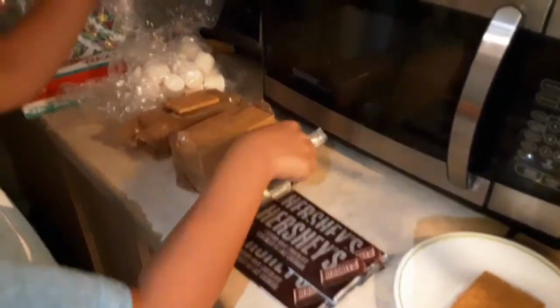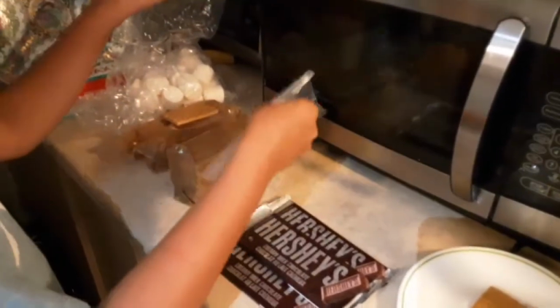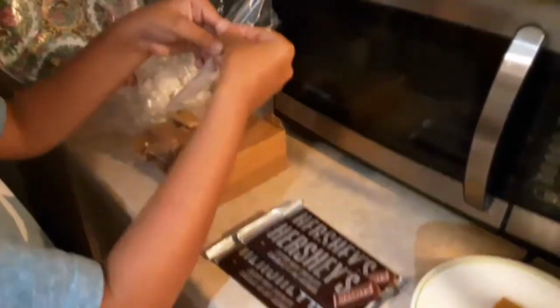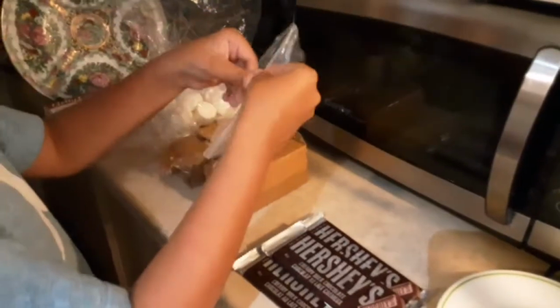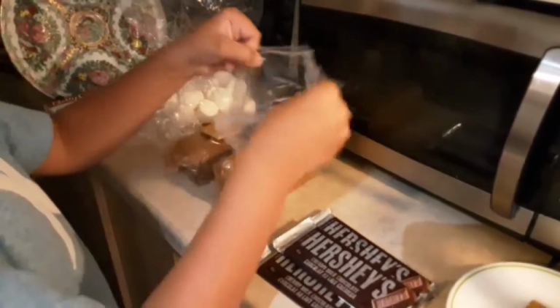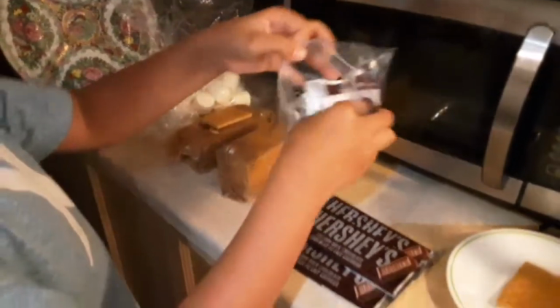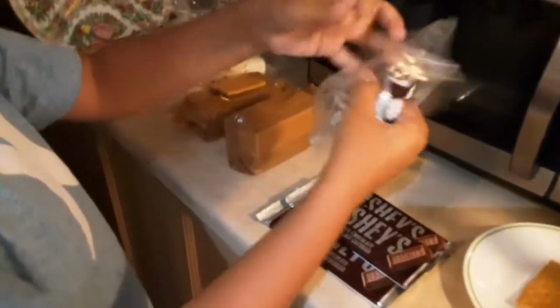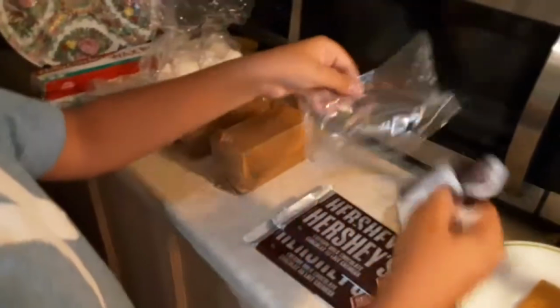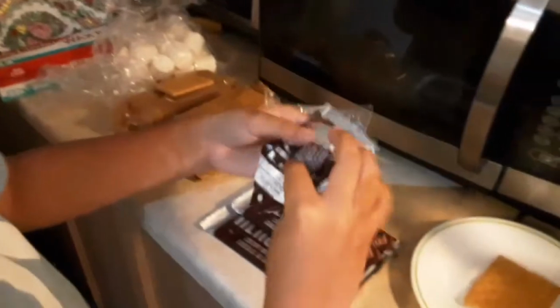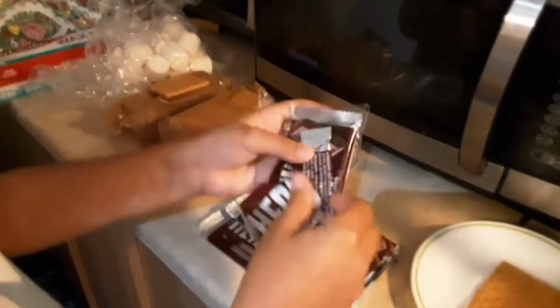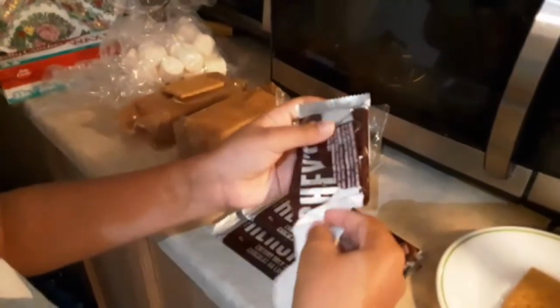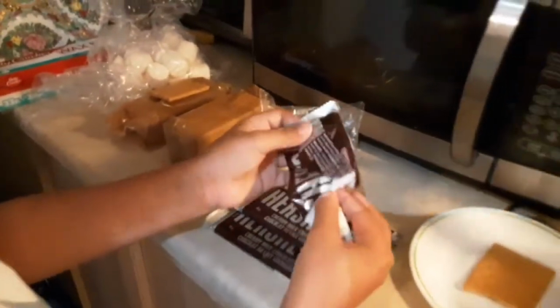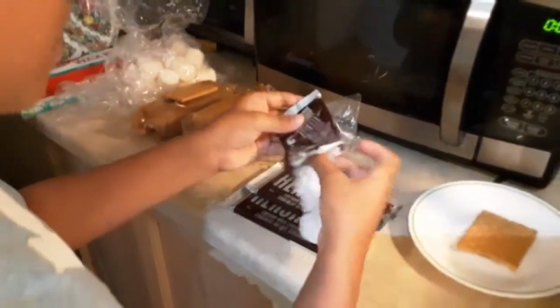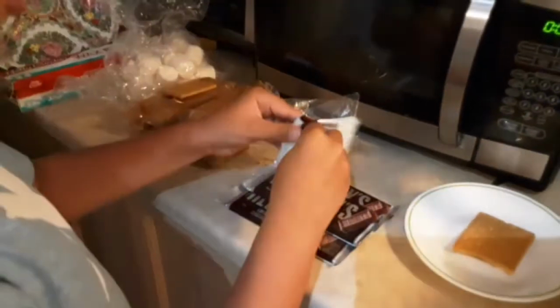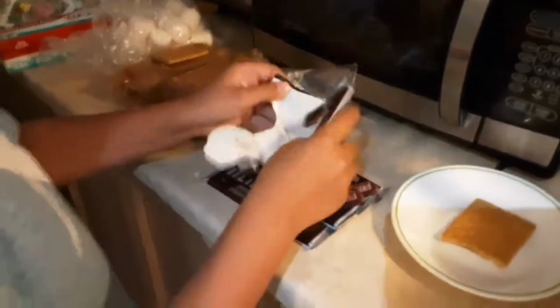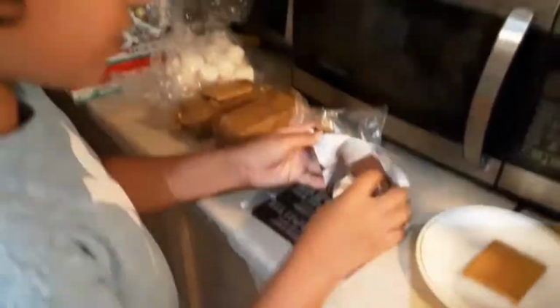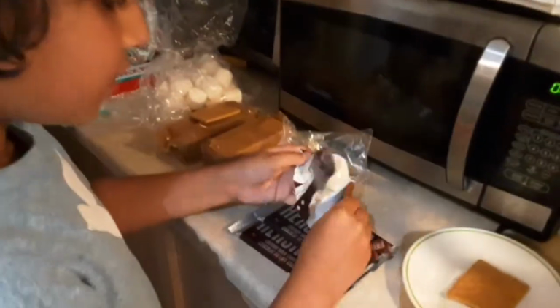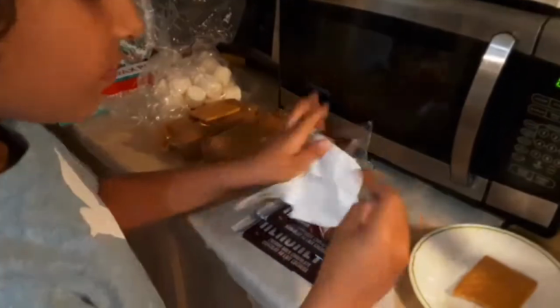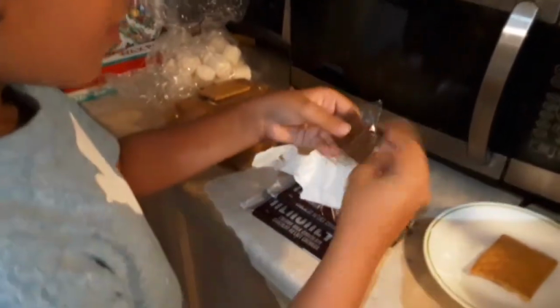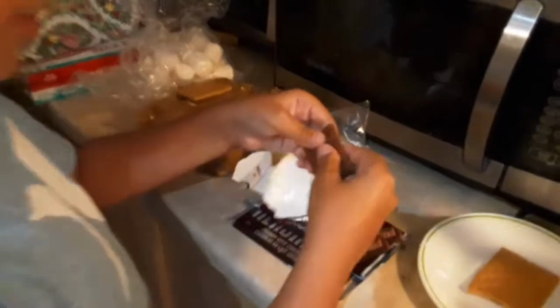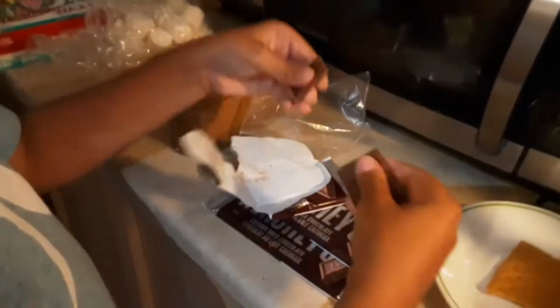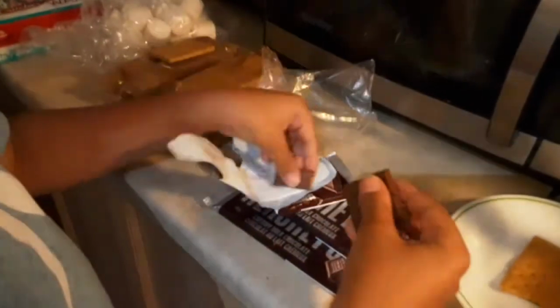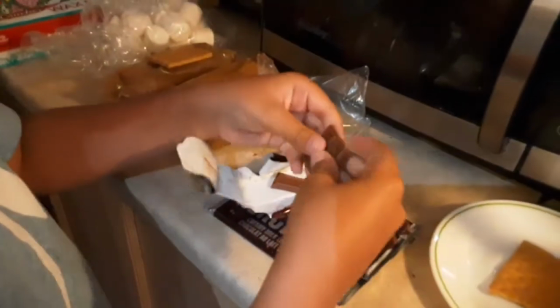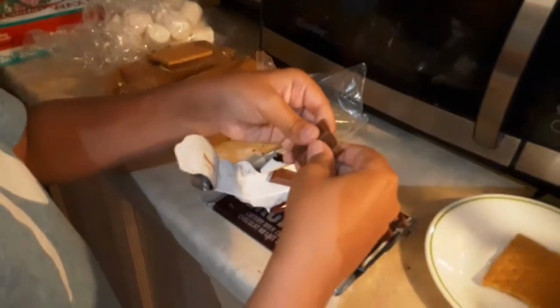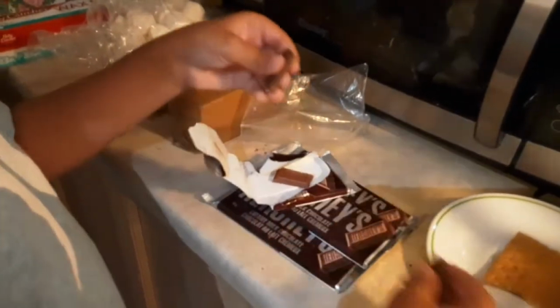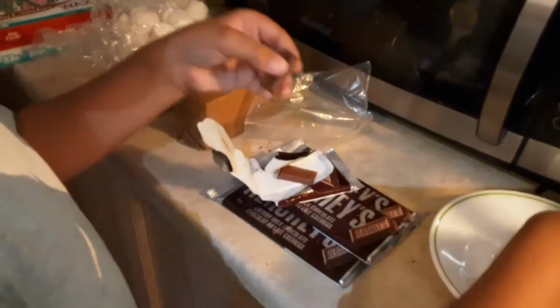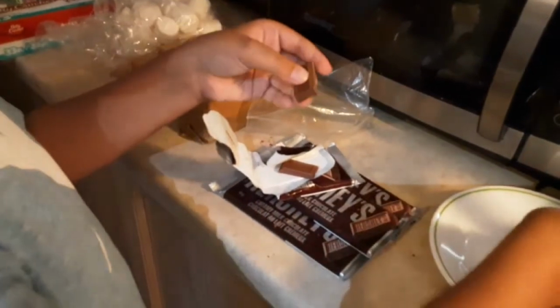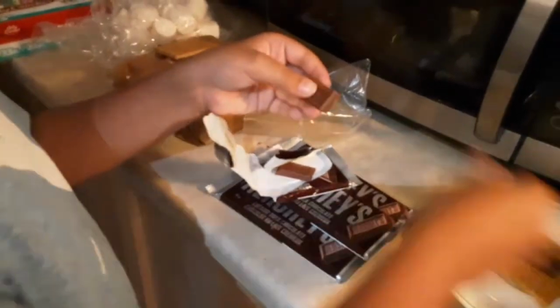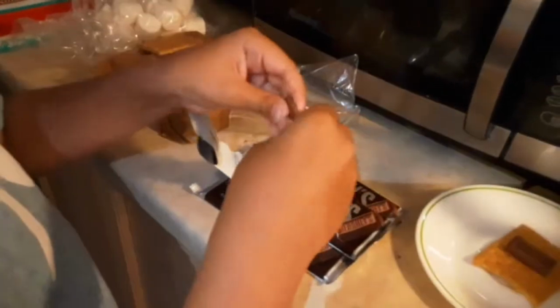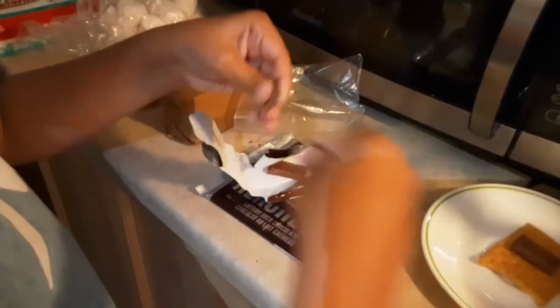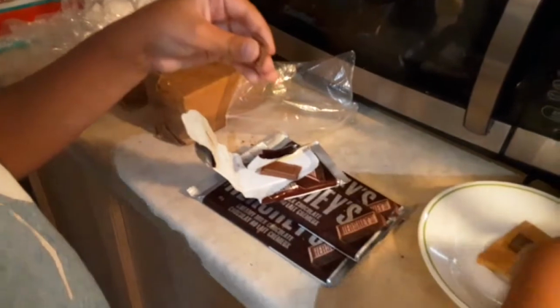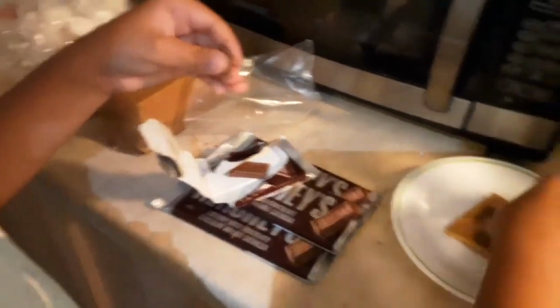Then you want to take your chocolate bar and take one and a half pieces of chocolate from it. So we're going to take two squares out — so there's one, and then a half would be that.